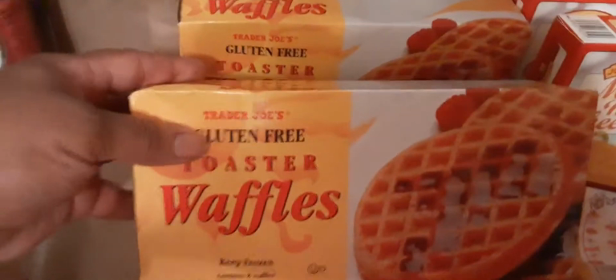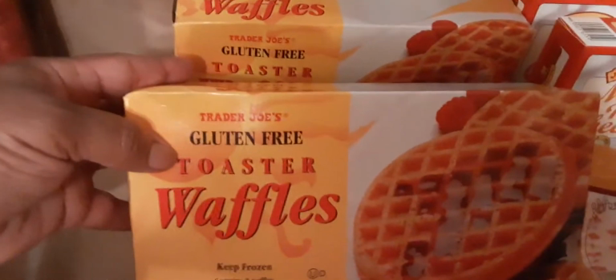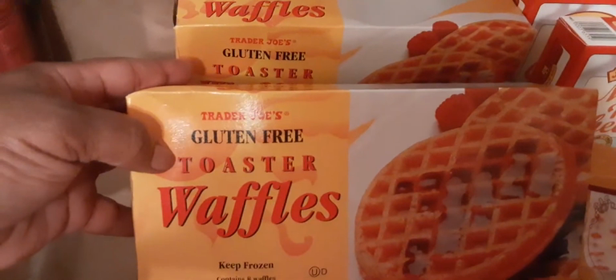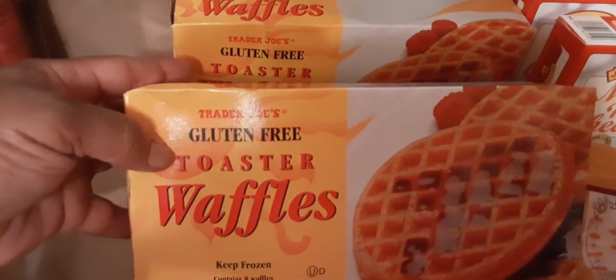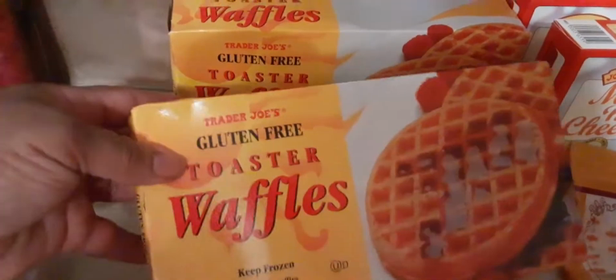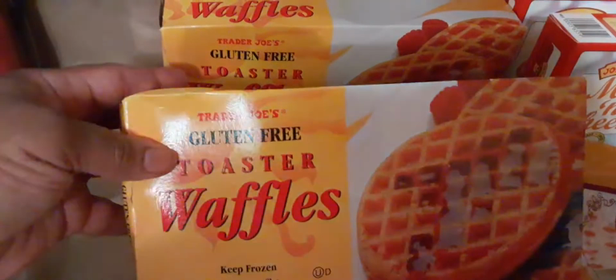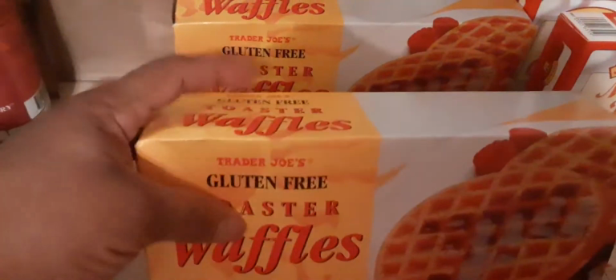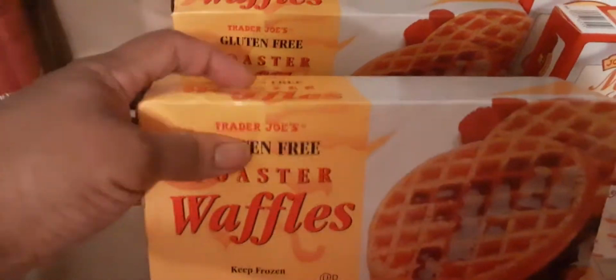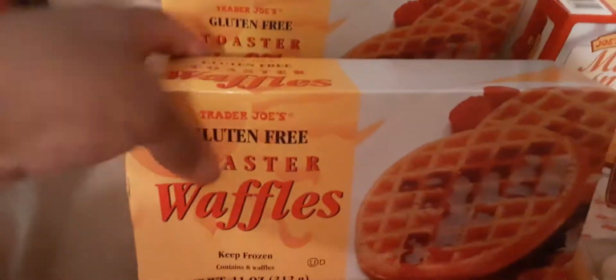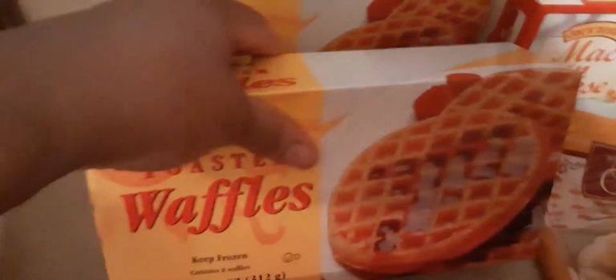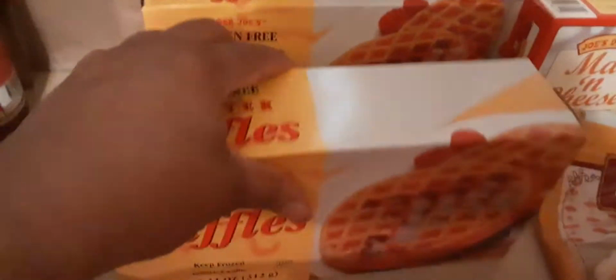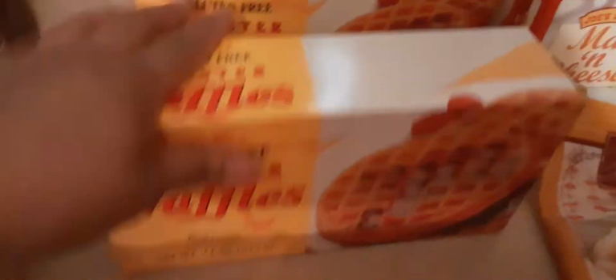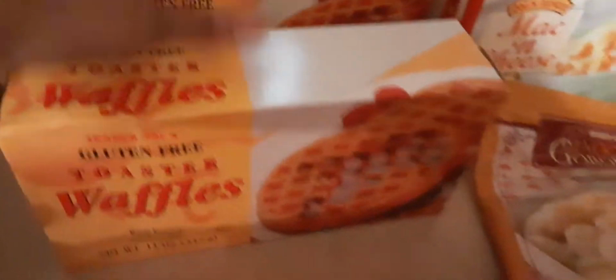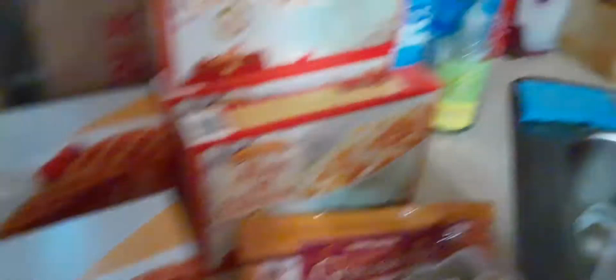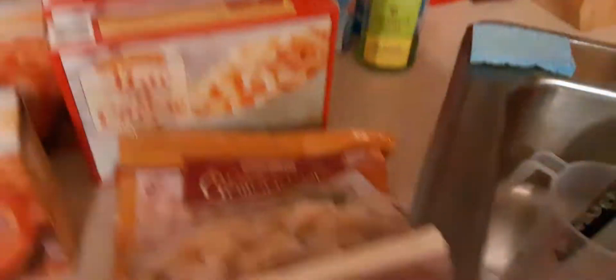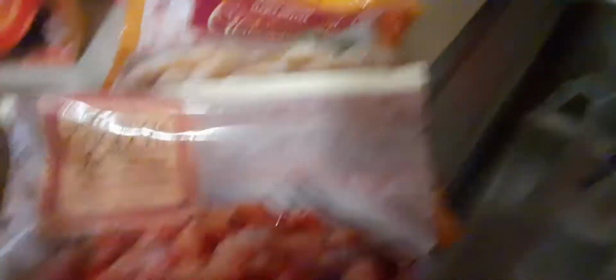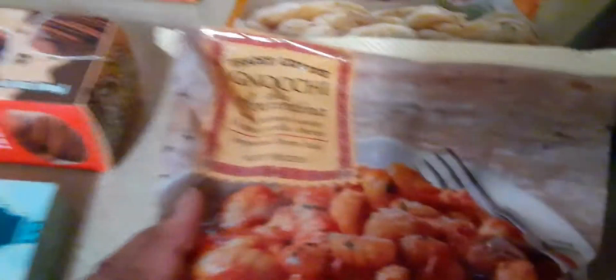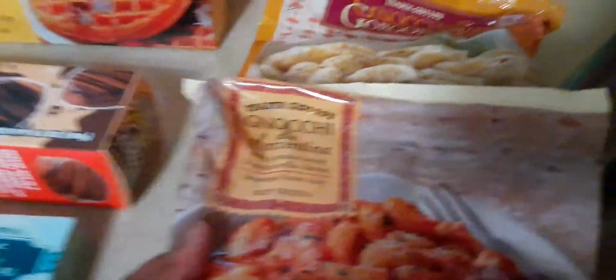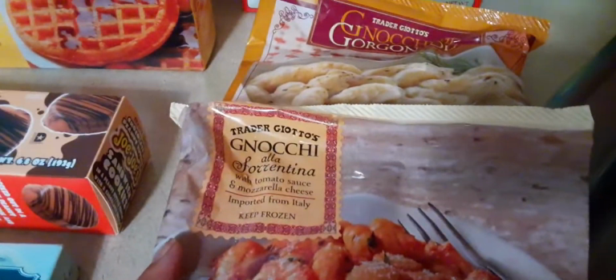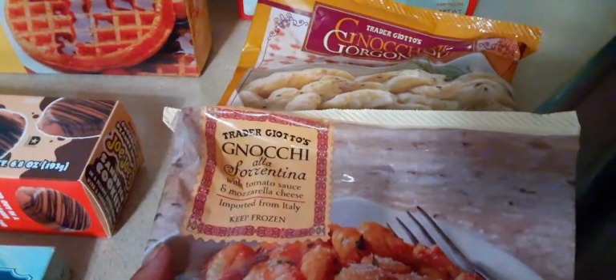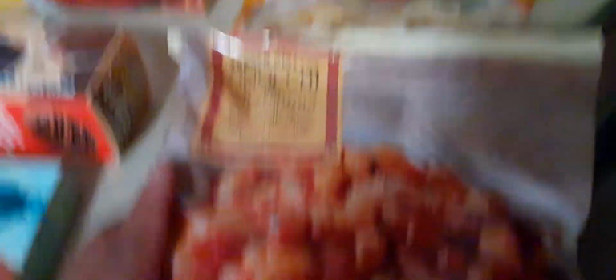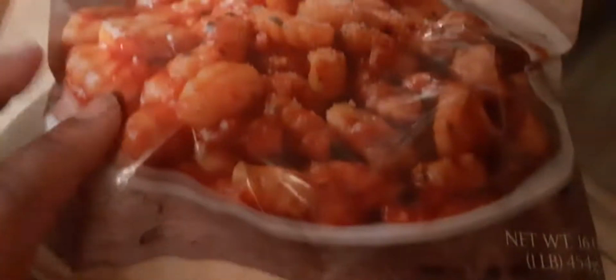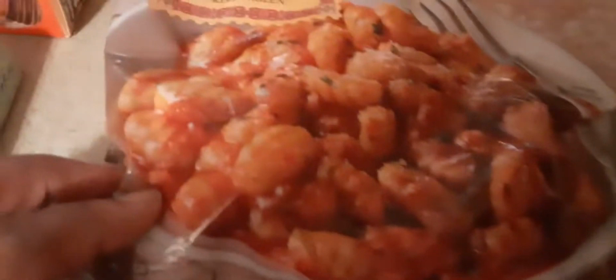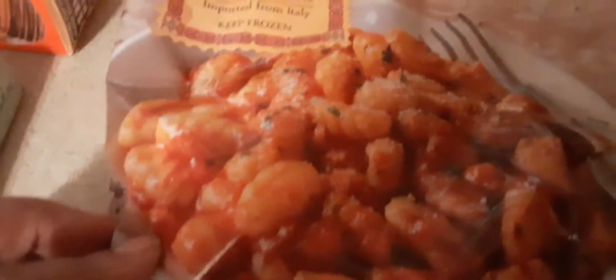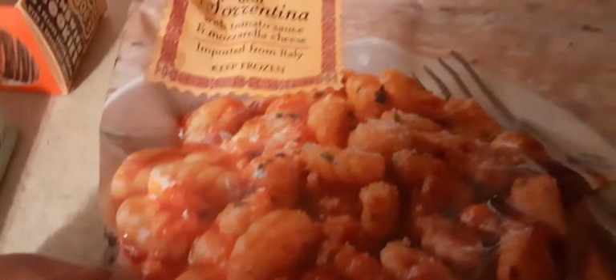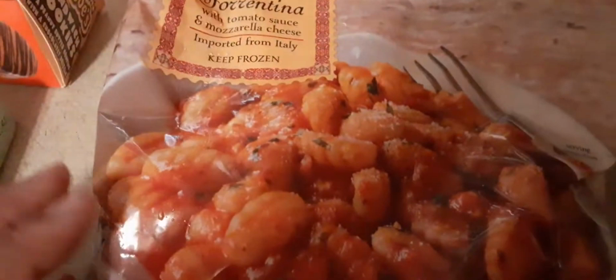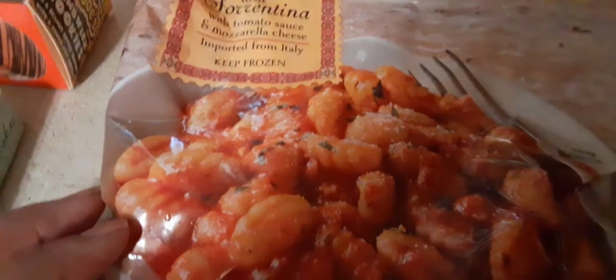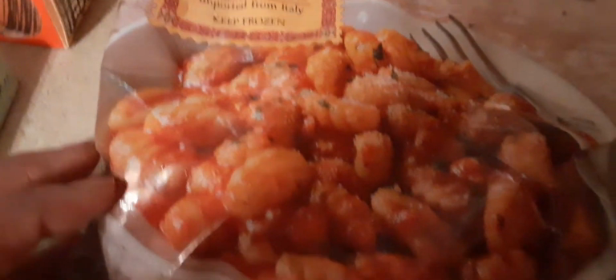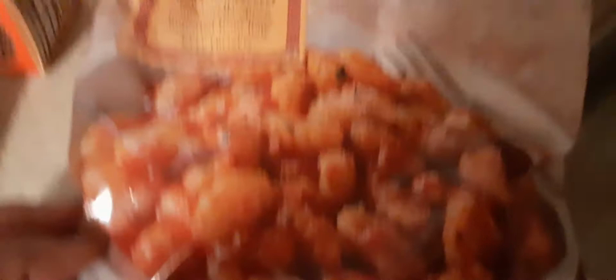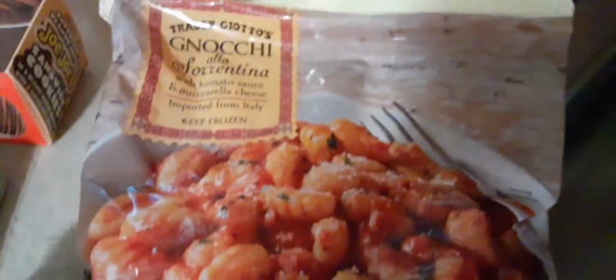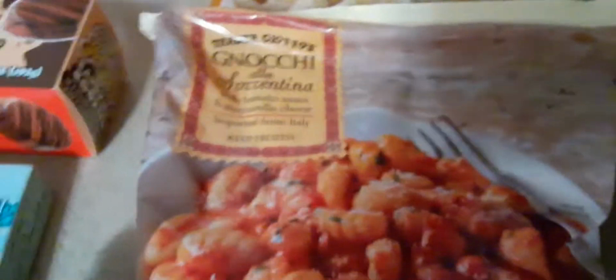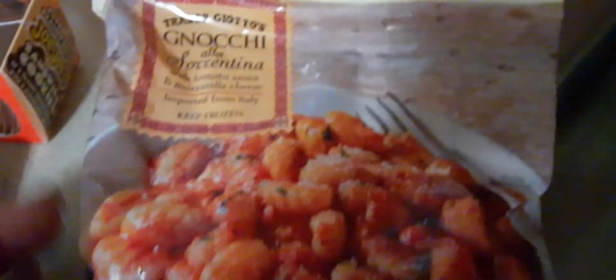We got the gluten-free Trader Joe's toaster waffles — these are so good, guys. I got two boxes of those. And my son loves gnocchi. This one has tomato sauce and mozzarella cheese.